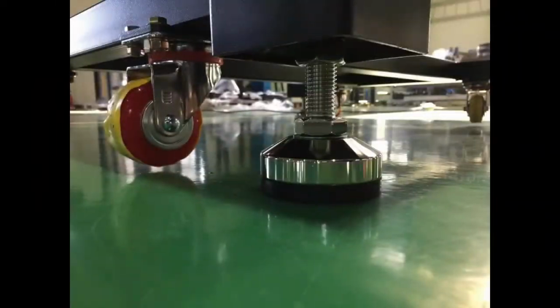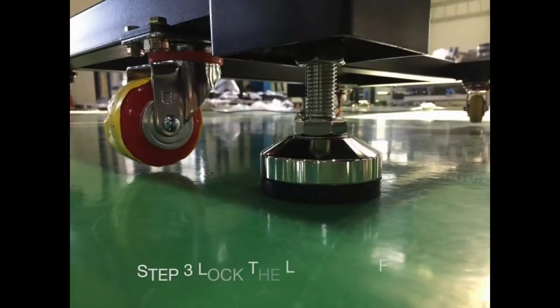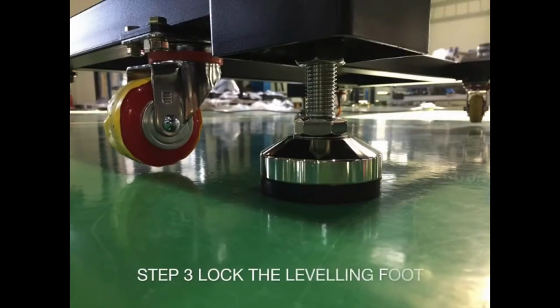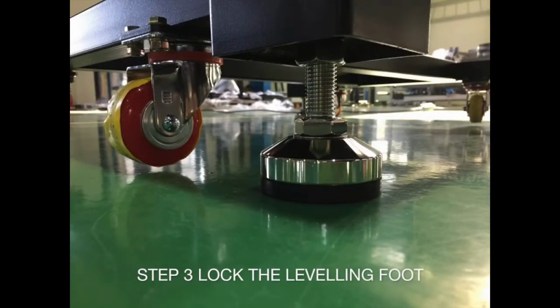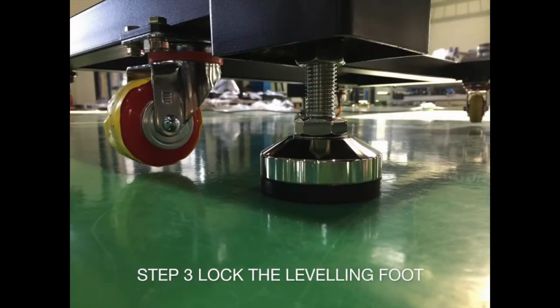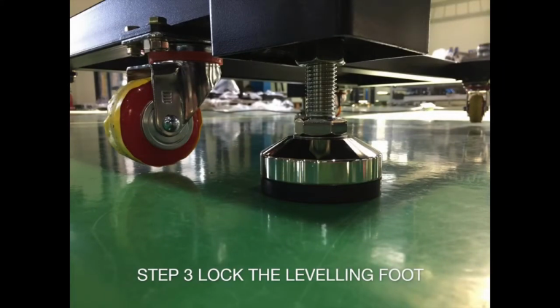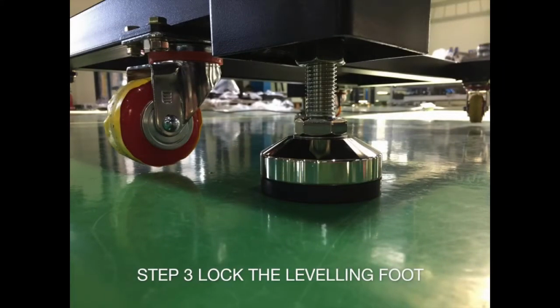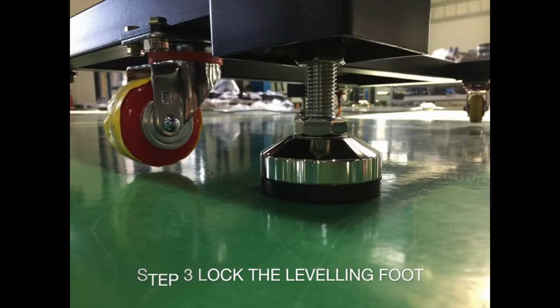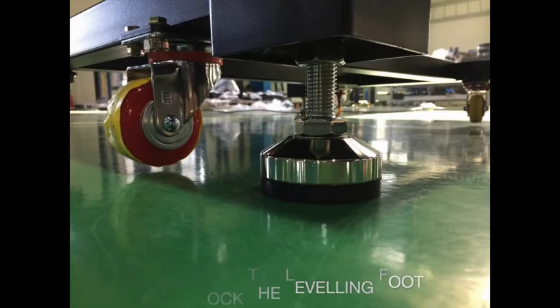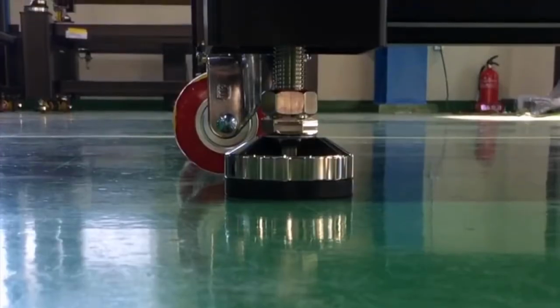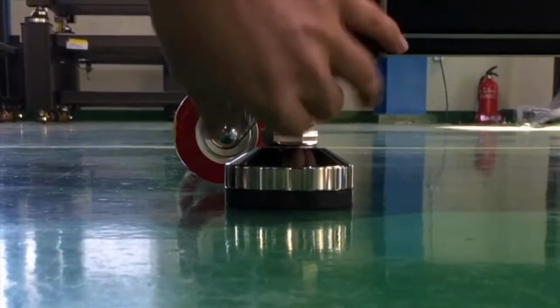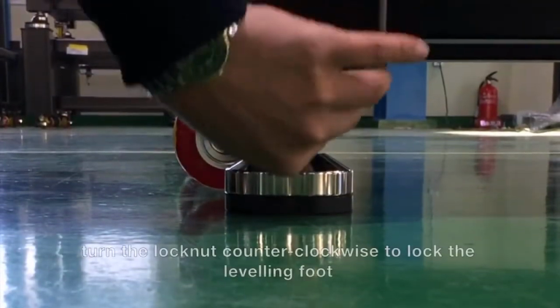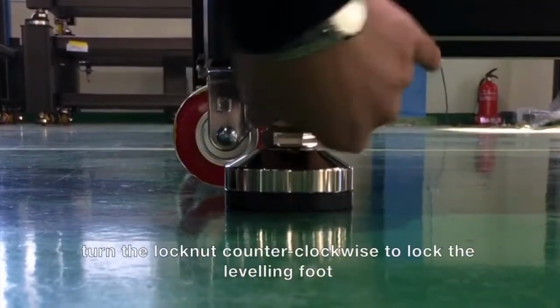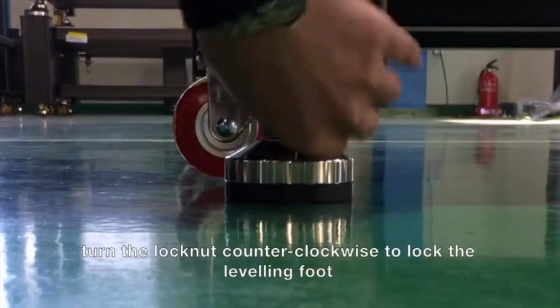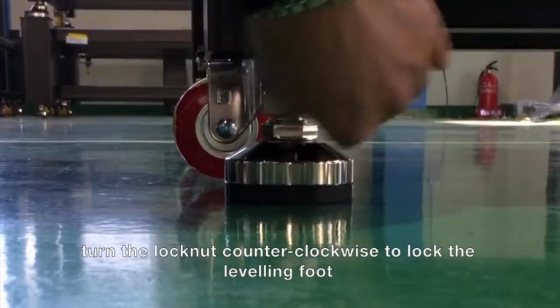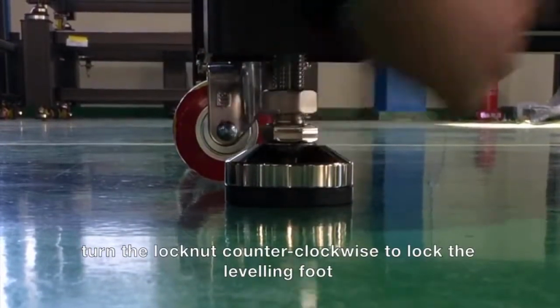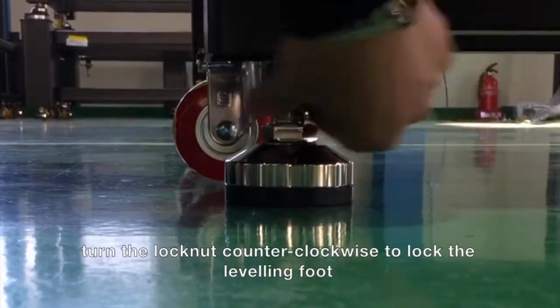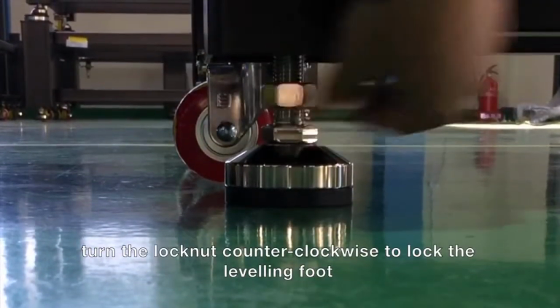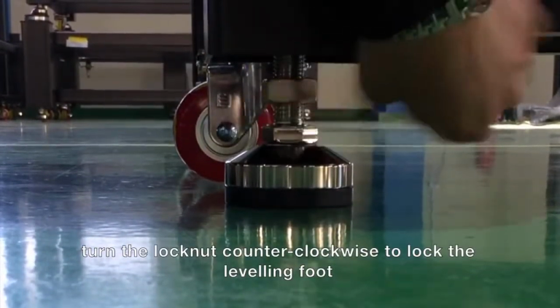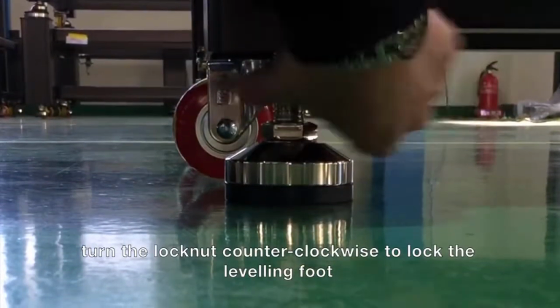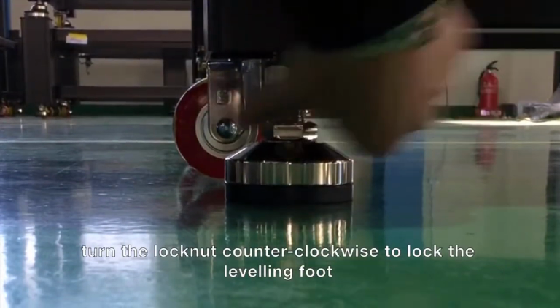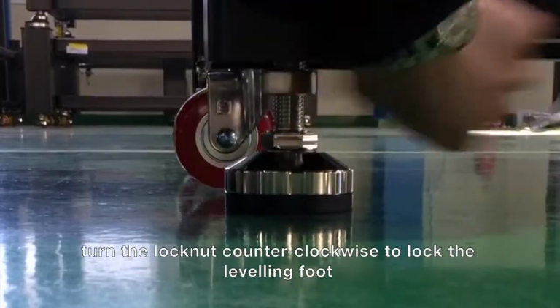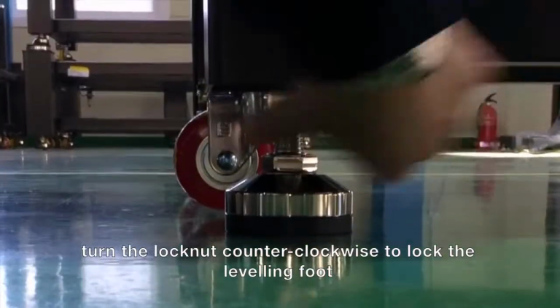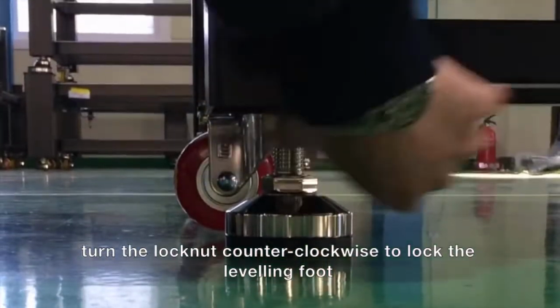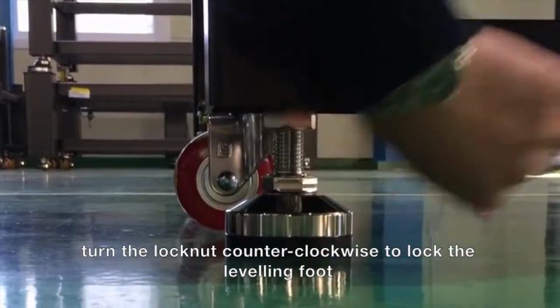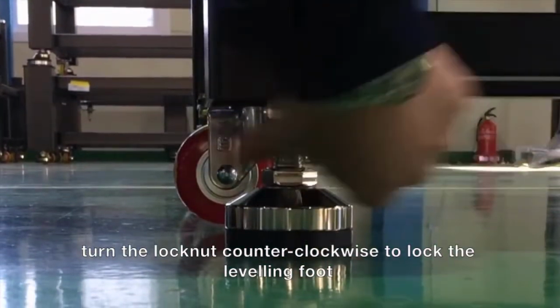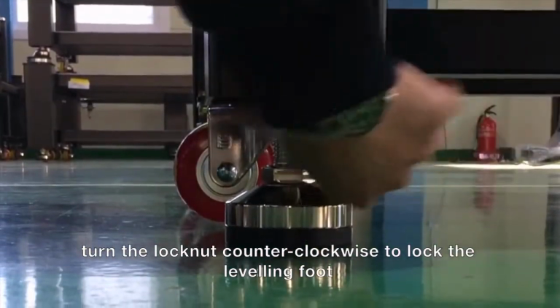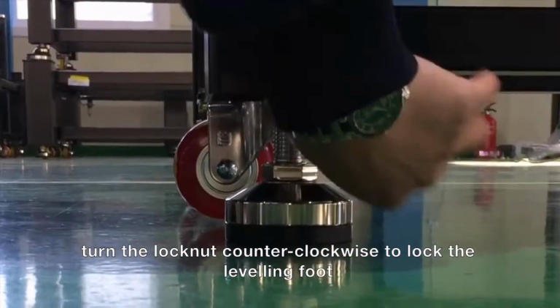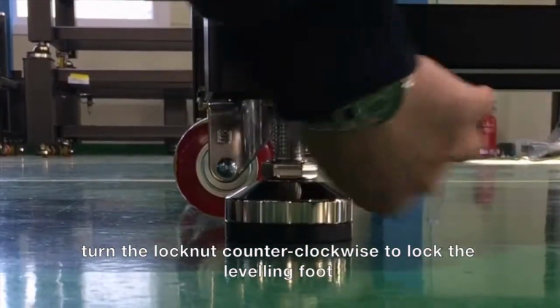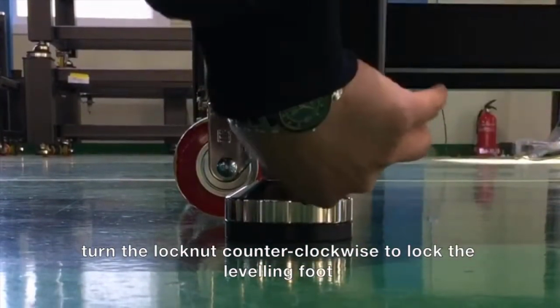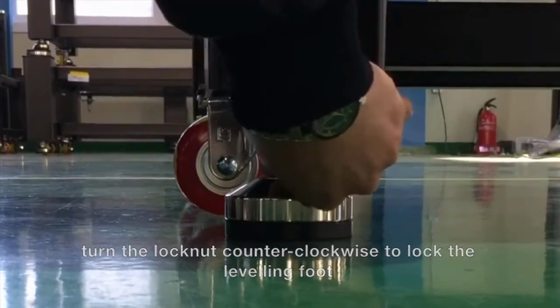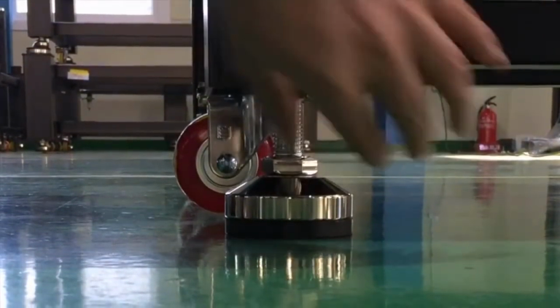Step 3. Locking the leveling feet. Turn the lock nut counterclockwise all the way to the top. This ensures that your feet can no longer move, and you can compensate for unevenness in the floor.